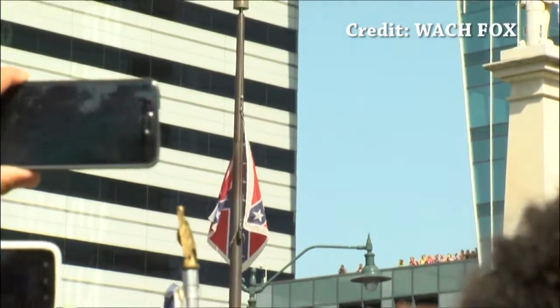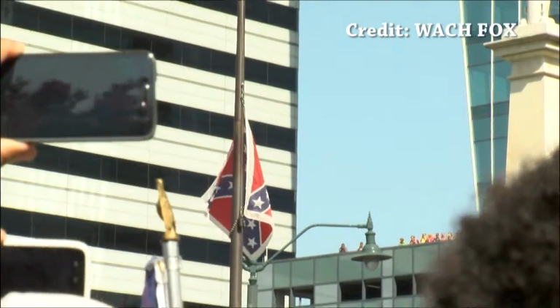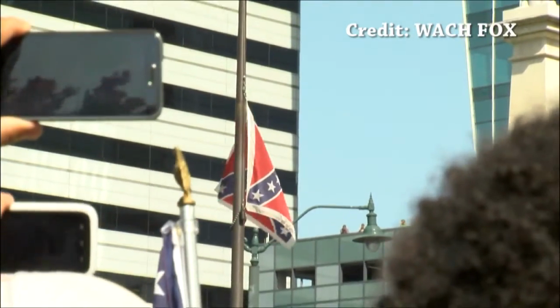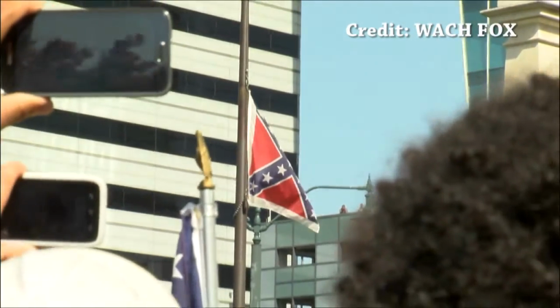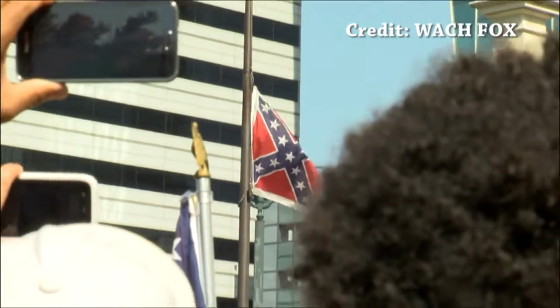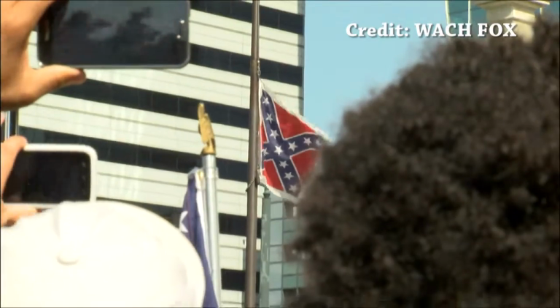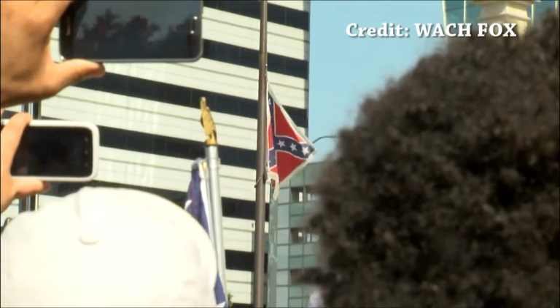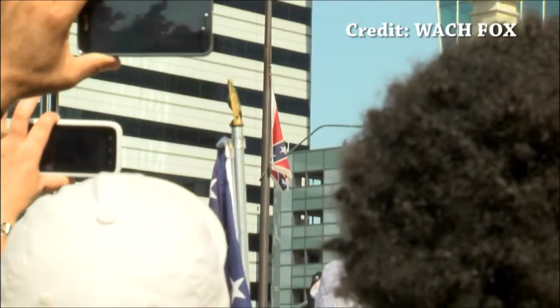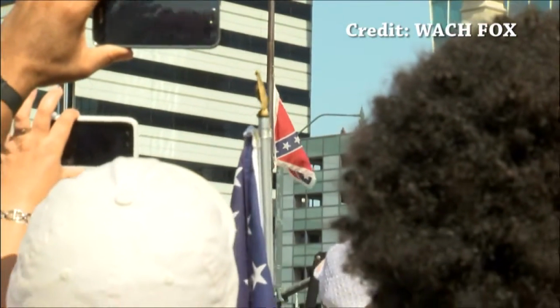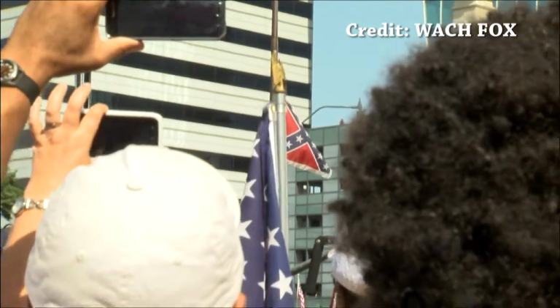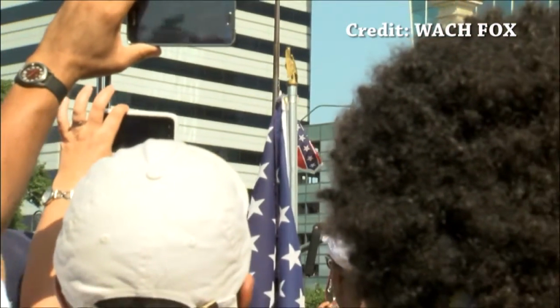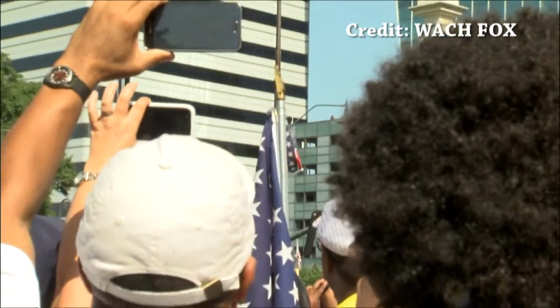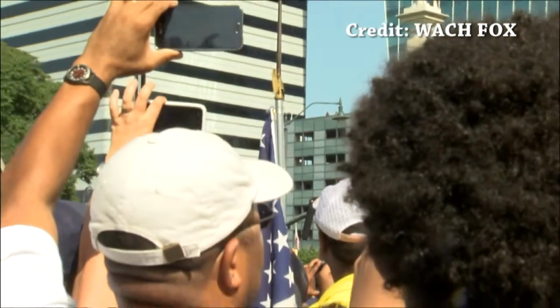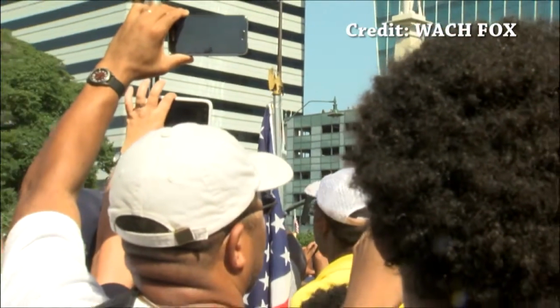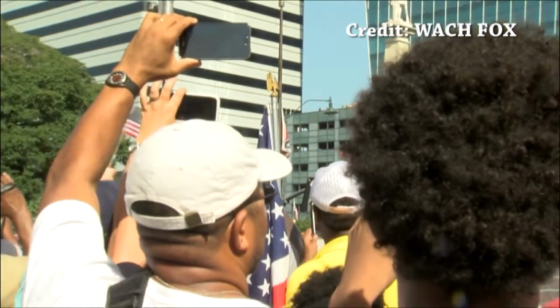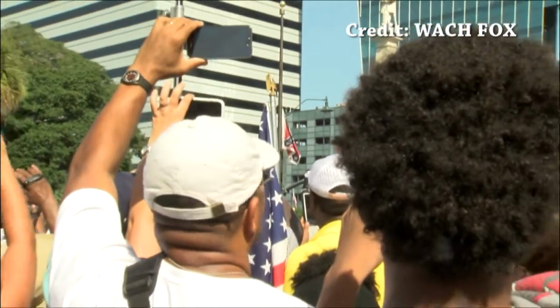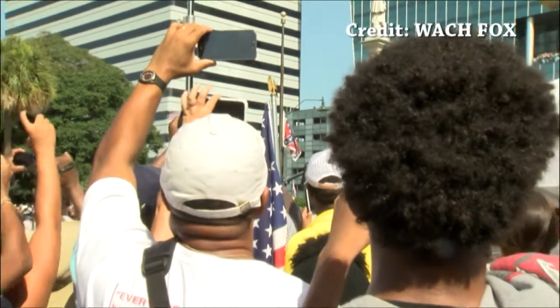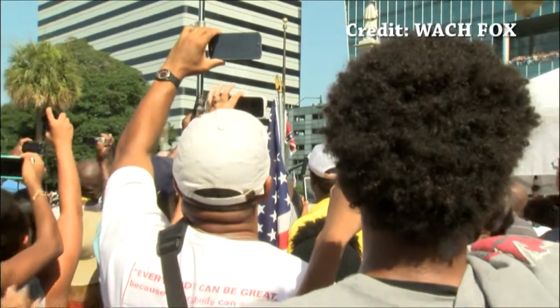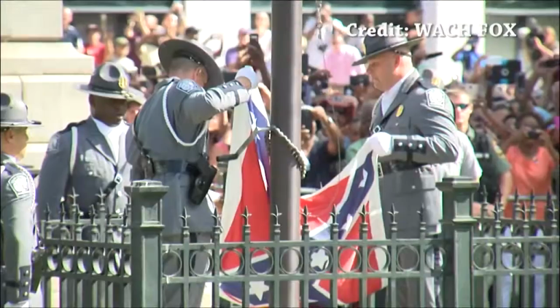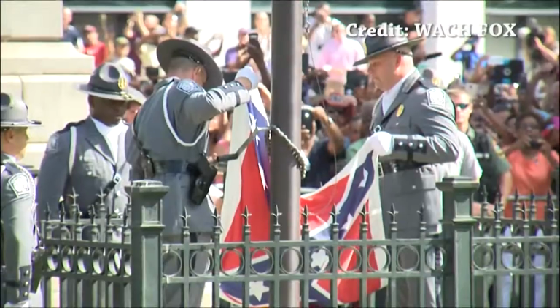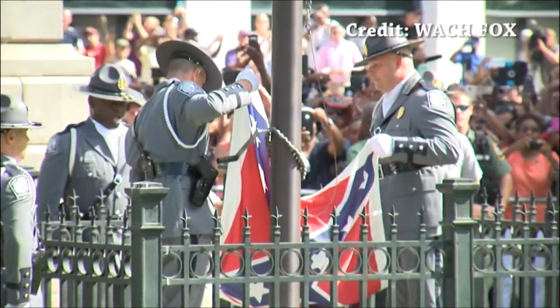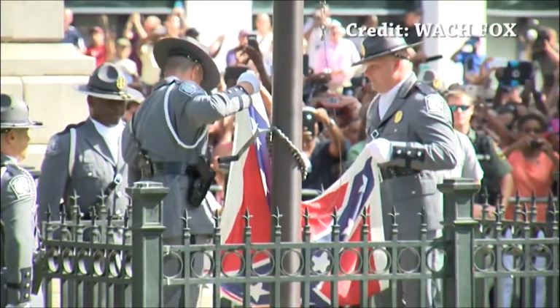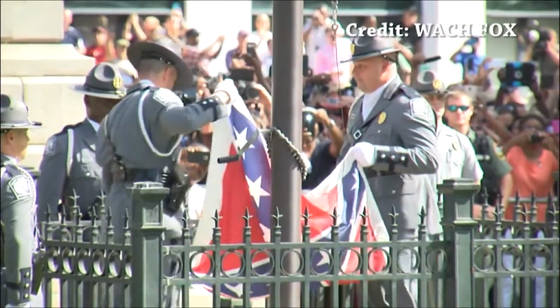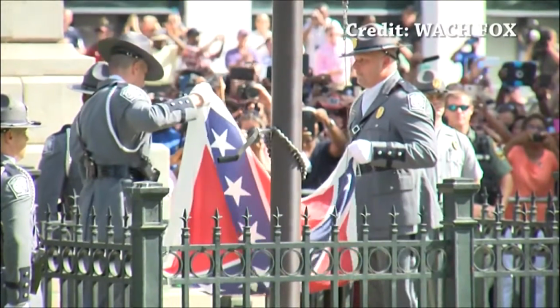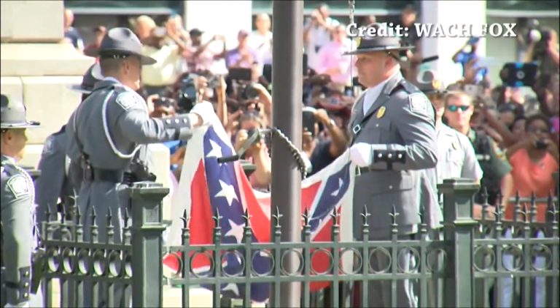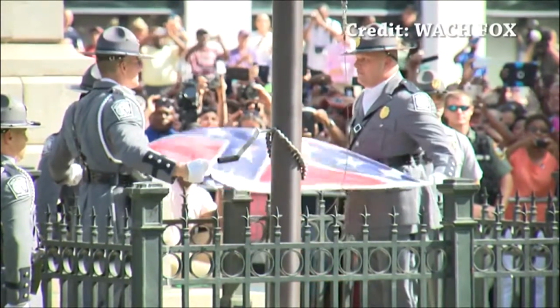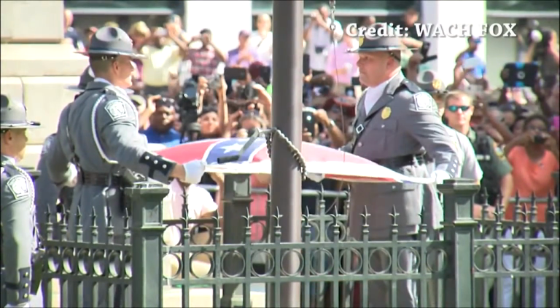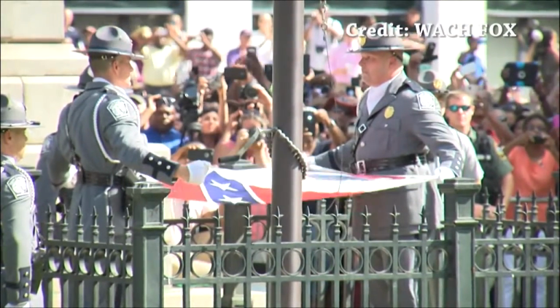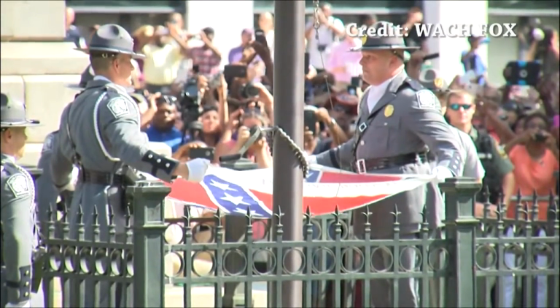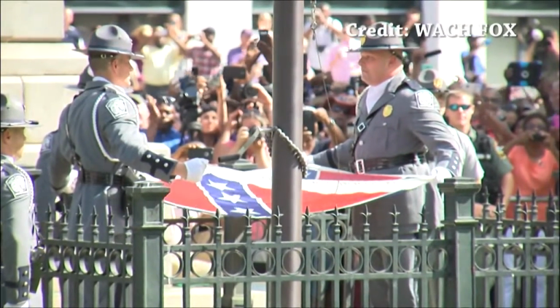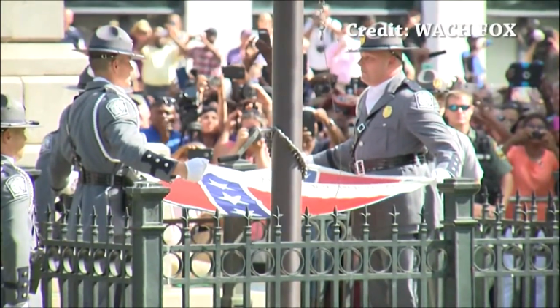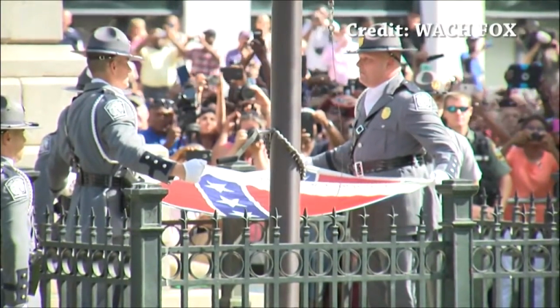Friday, July 10th, 2015 will go down as a historic moment in South Carolina's history. The flag that was a symbol of controversy to many was taken down and folded up by state troopers, never to be seen again at the State House.